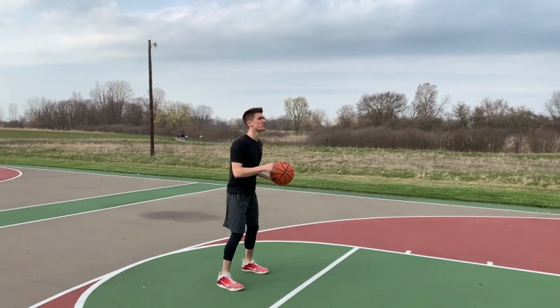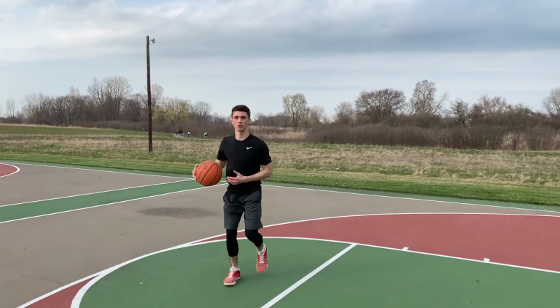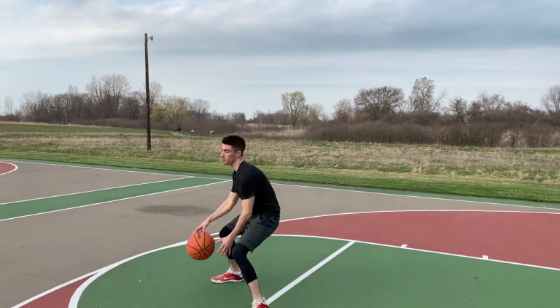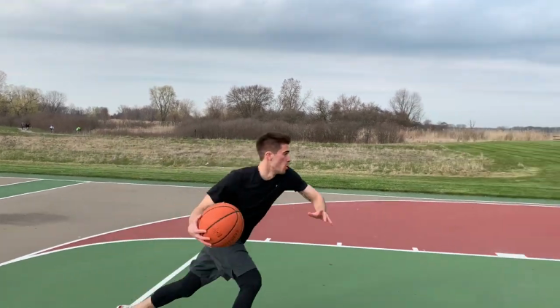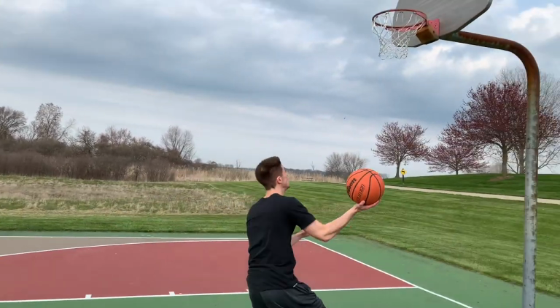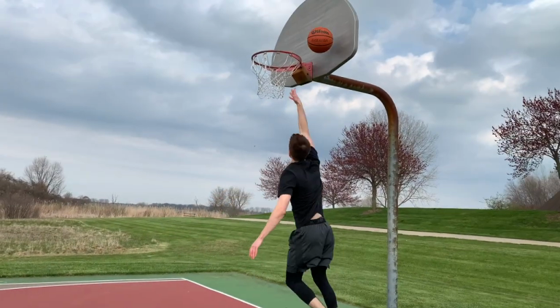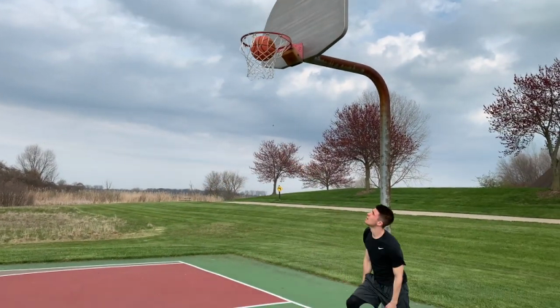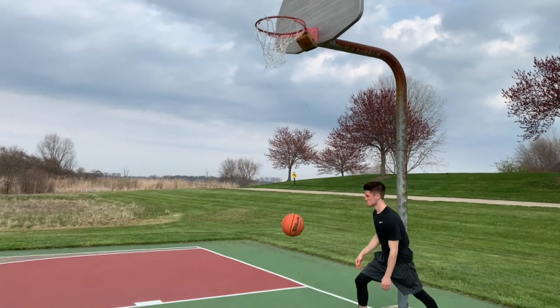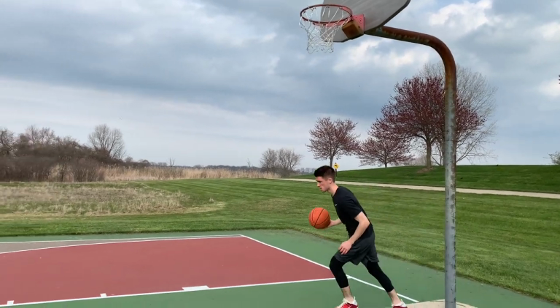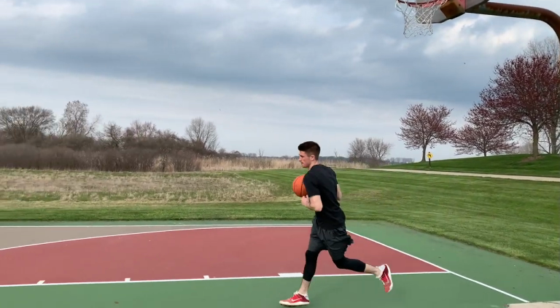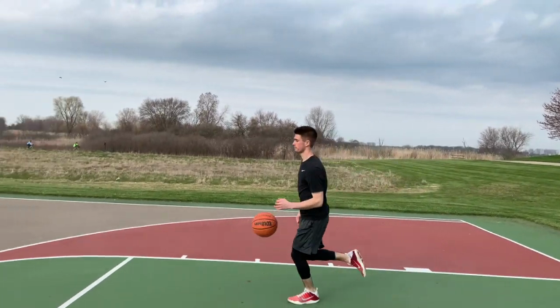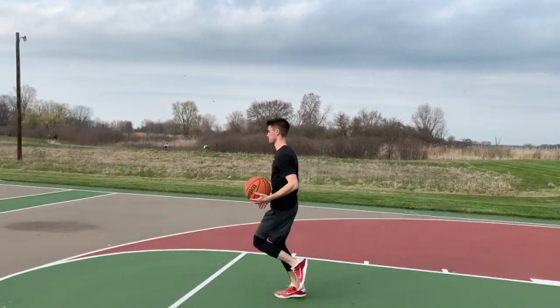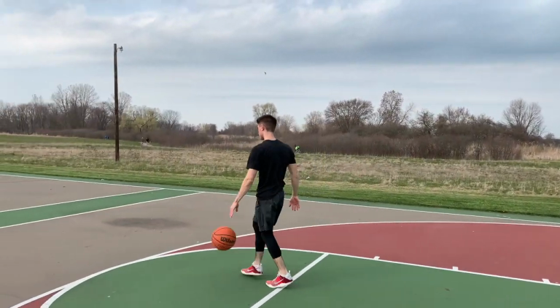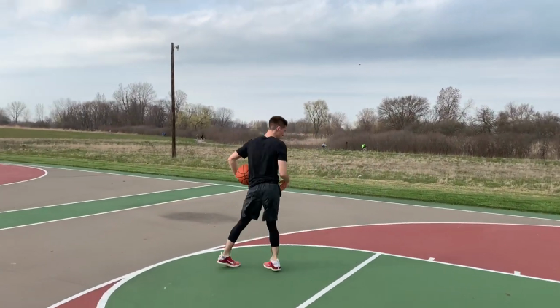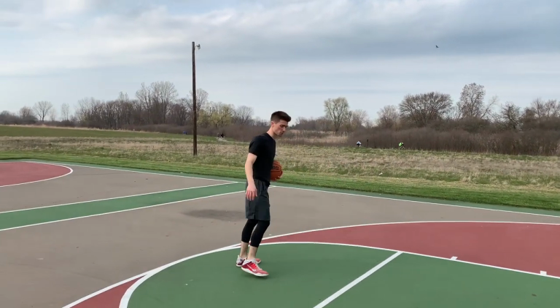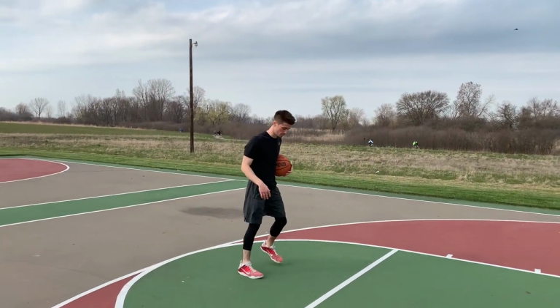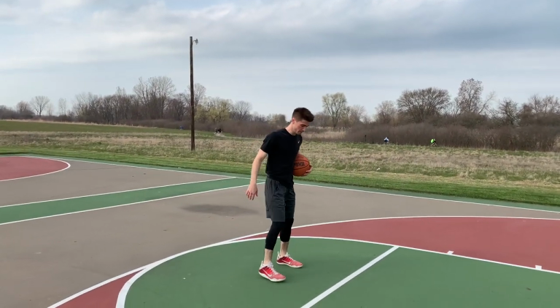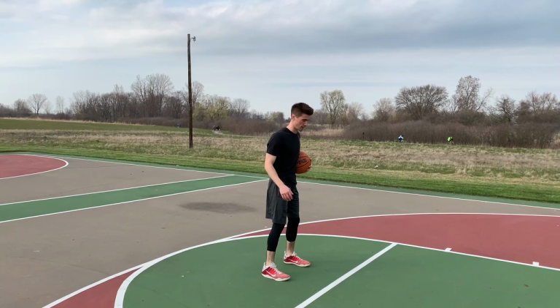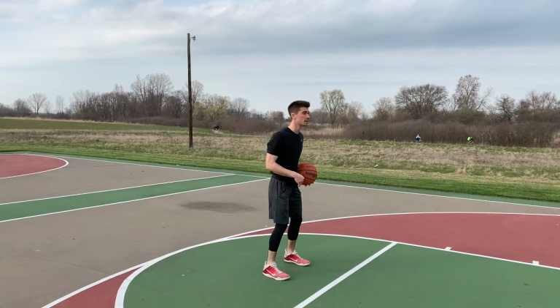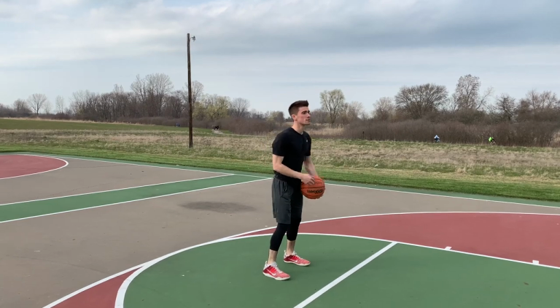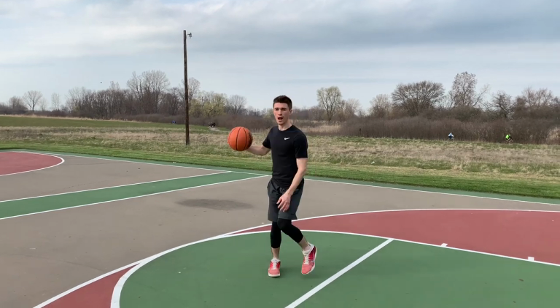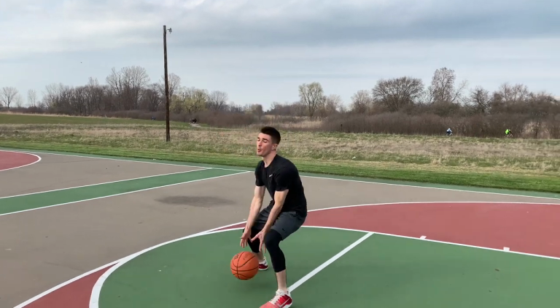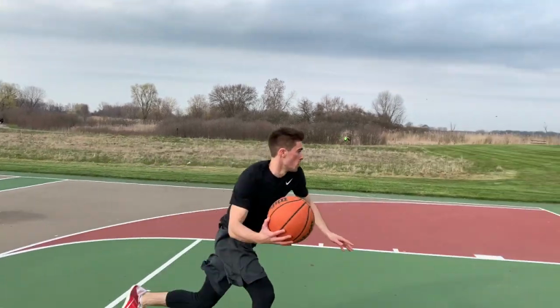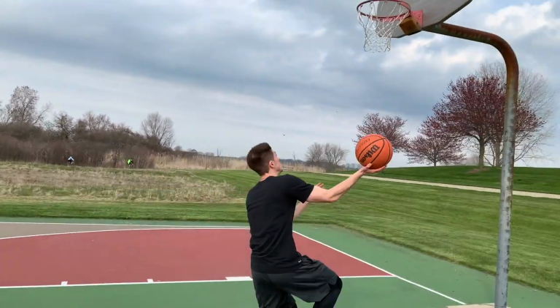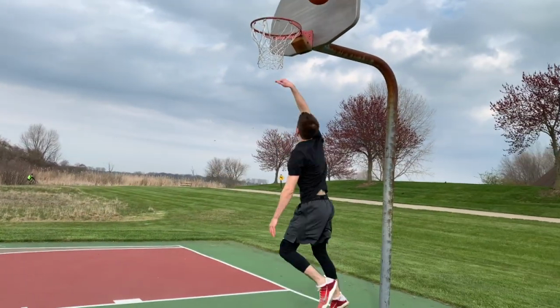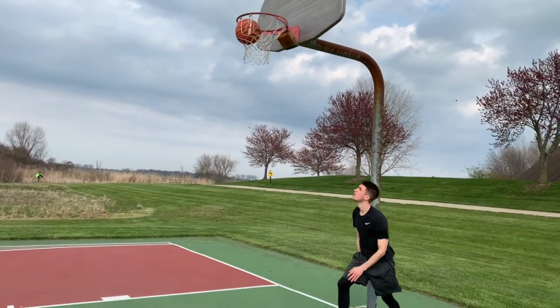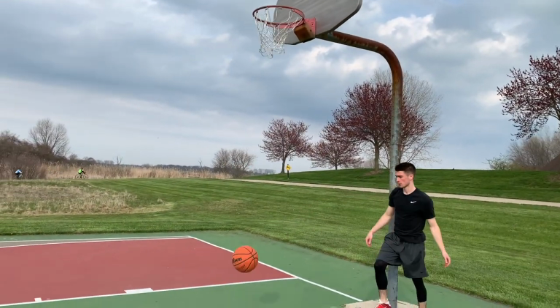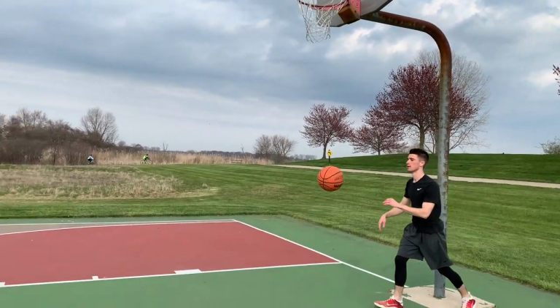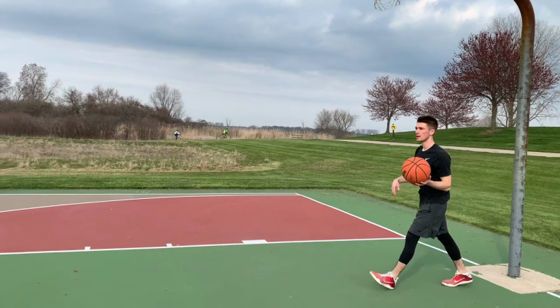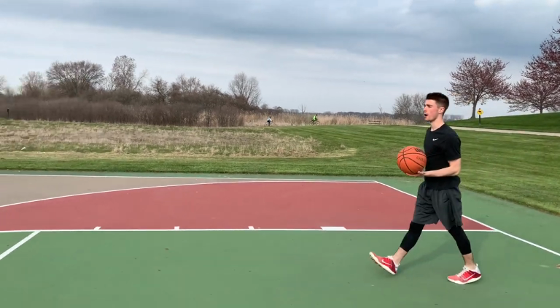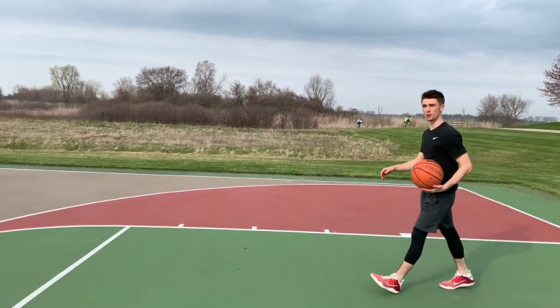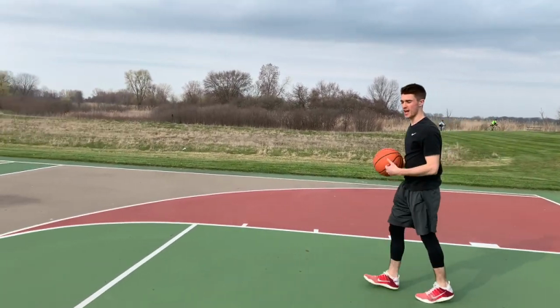Two o'clock, boom. Last one — two o'clock, boom. Good. All right, now we're going to do the left side.